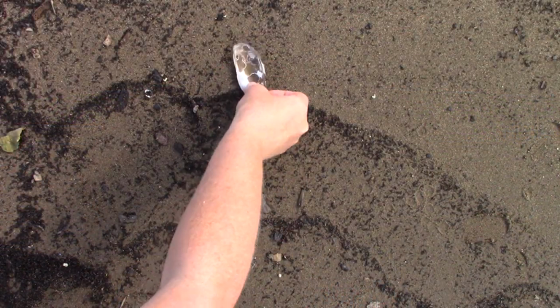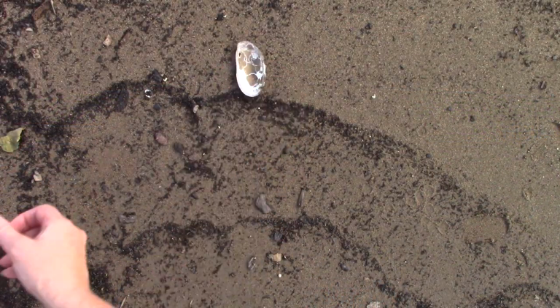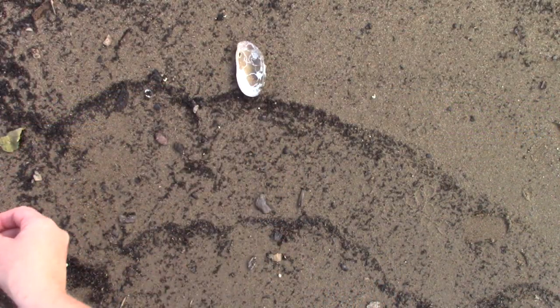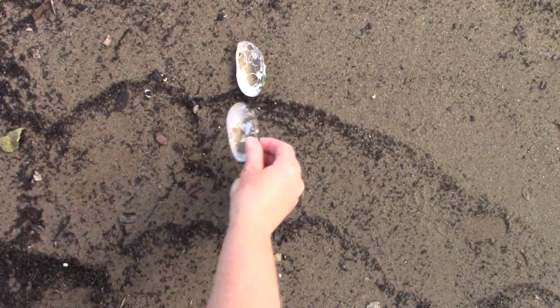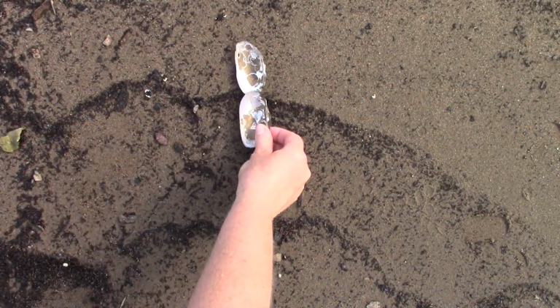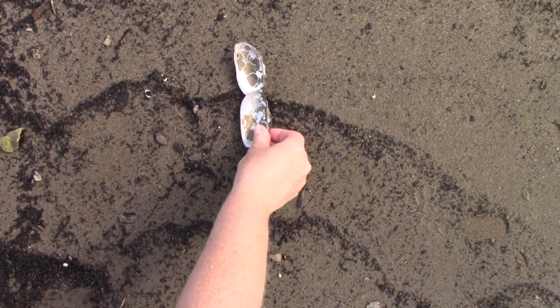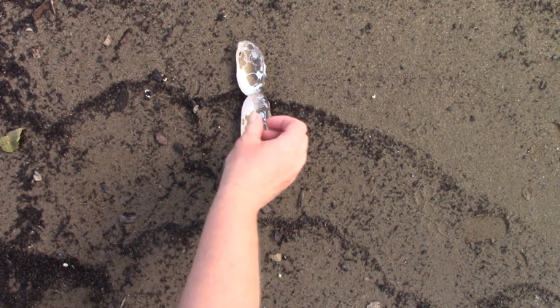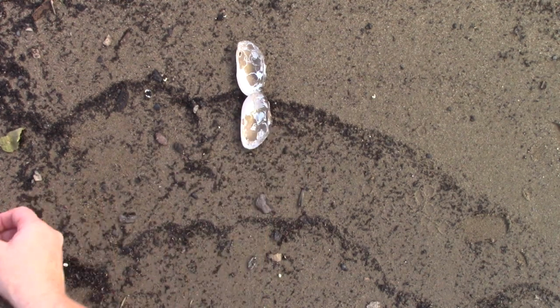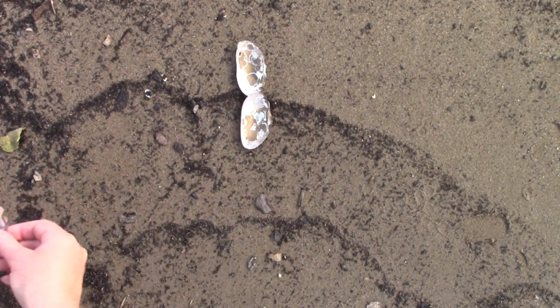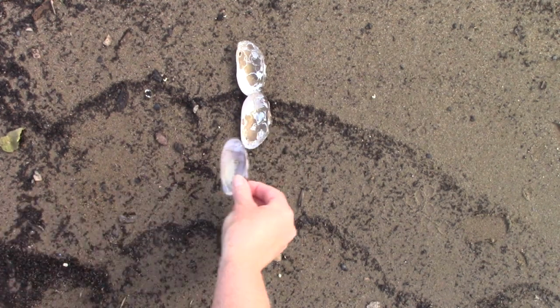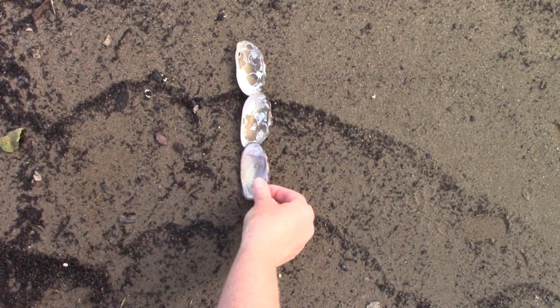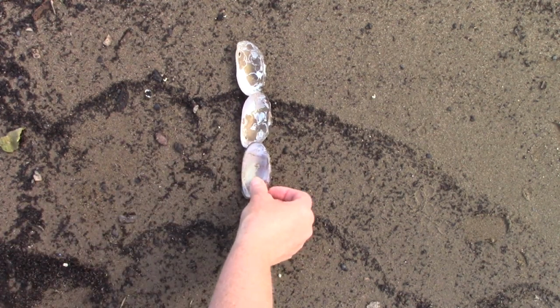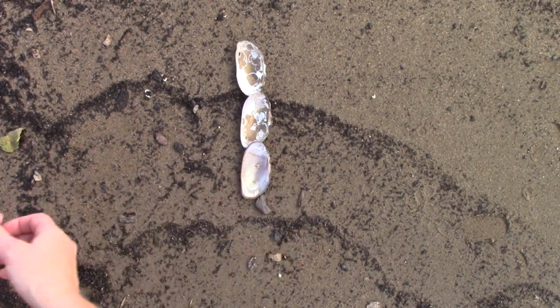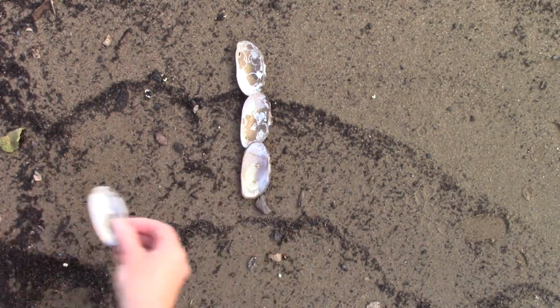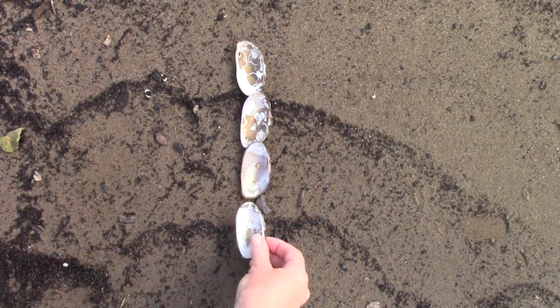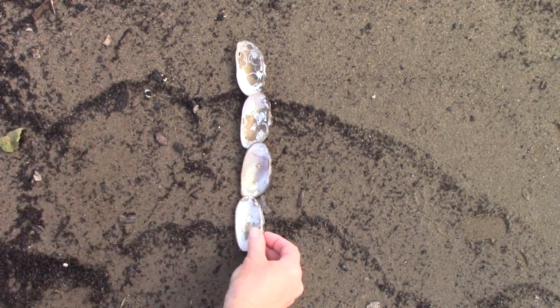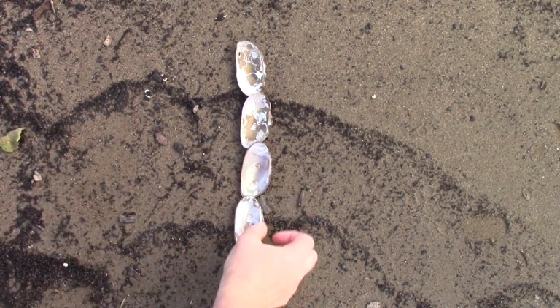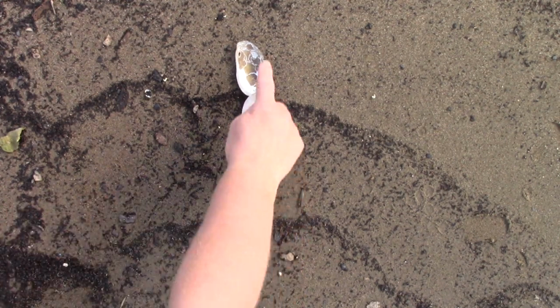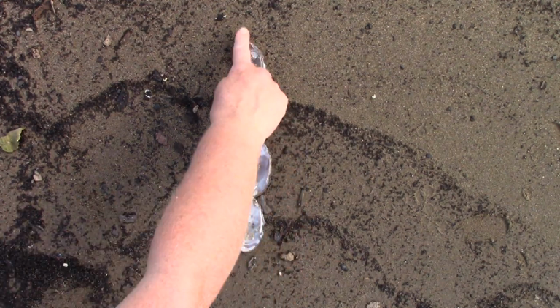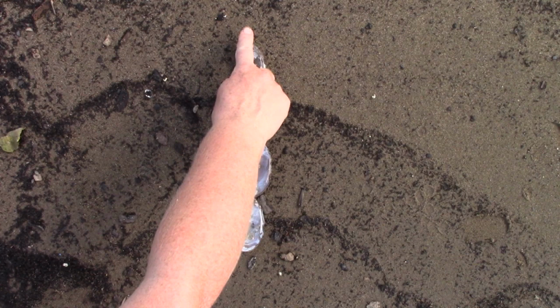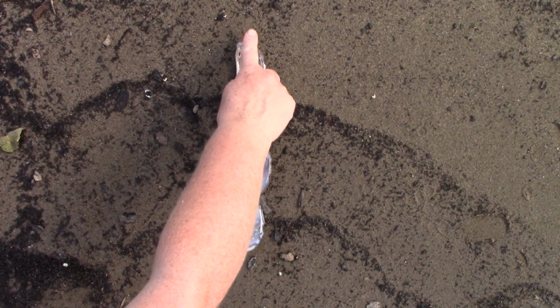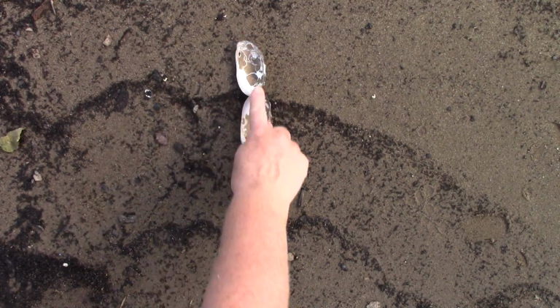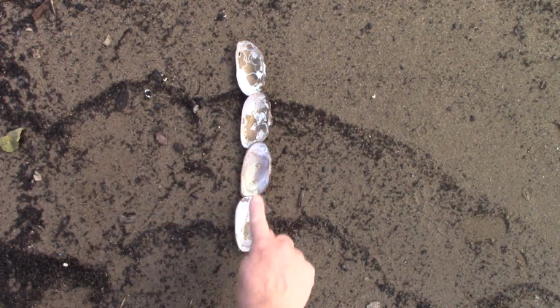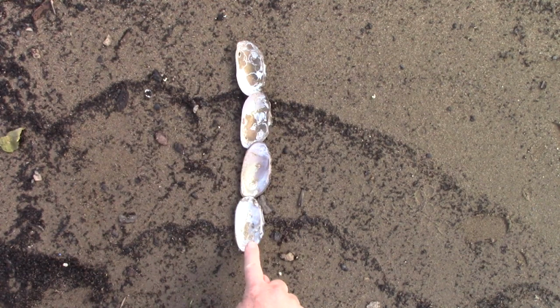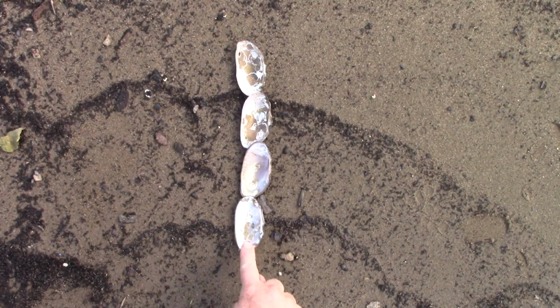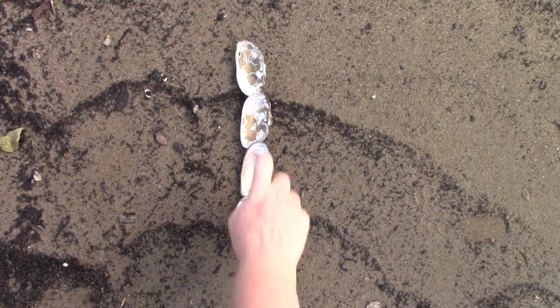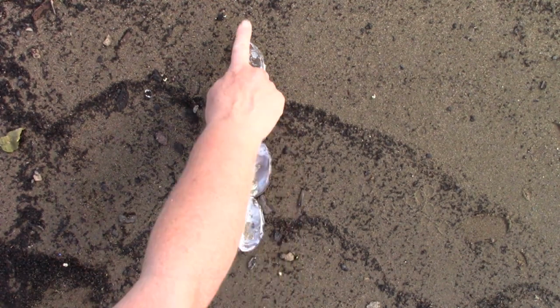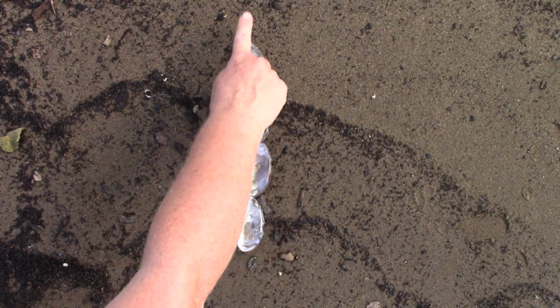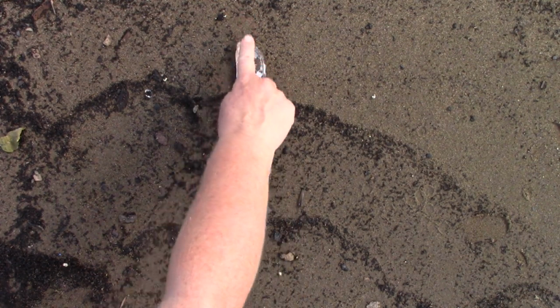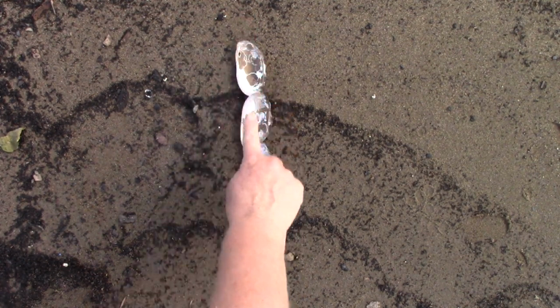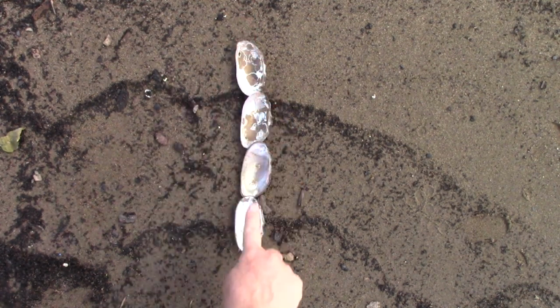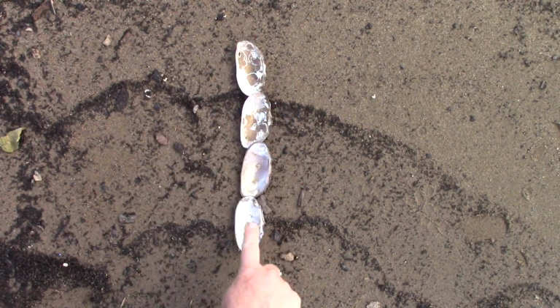When we make a number 1, we go straight down in a line. We start at the top and we go down, almost like a raindrop going plop.